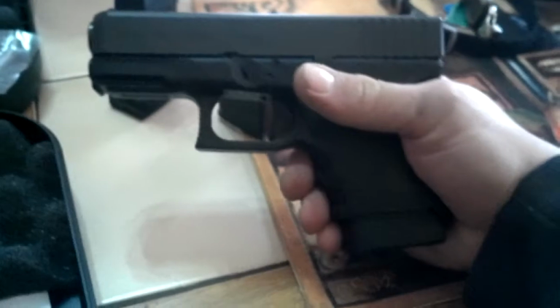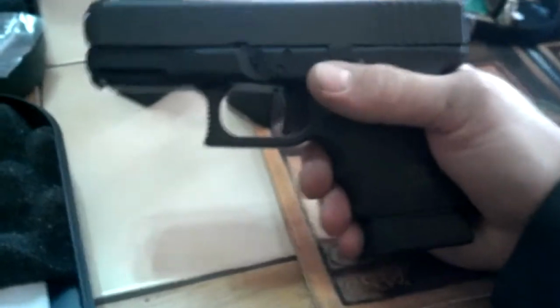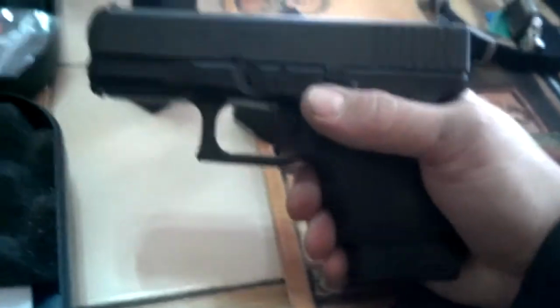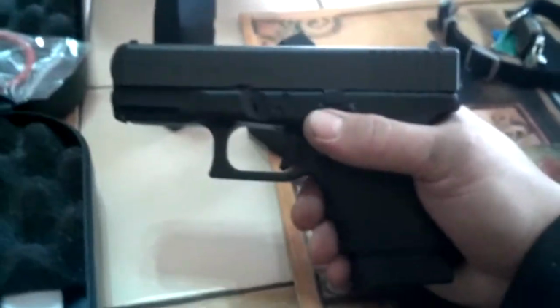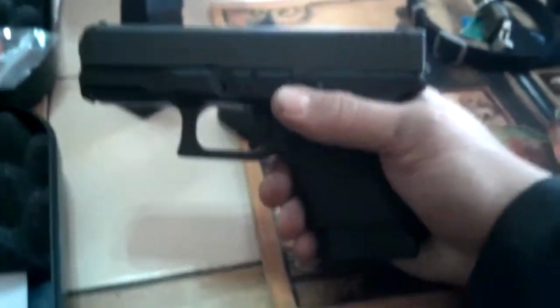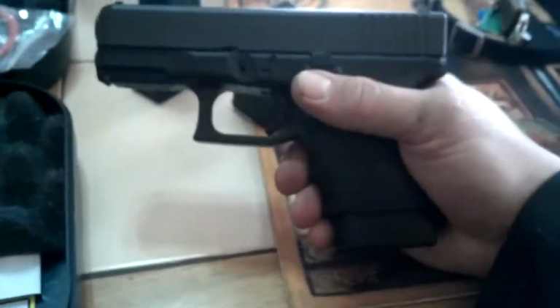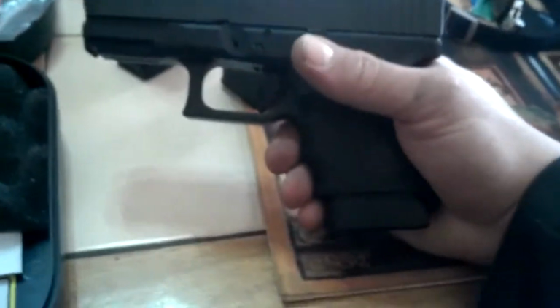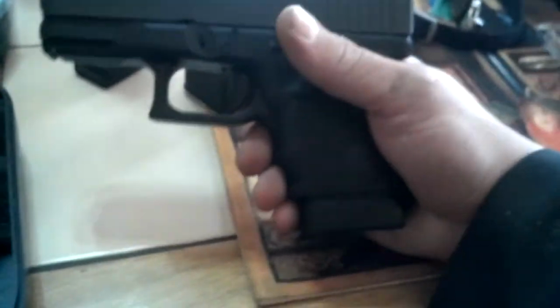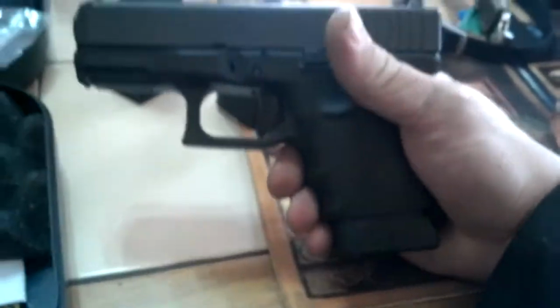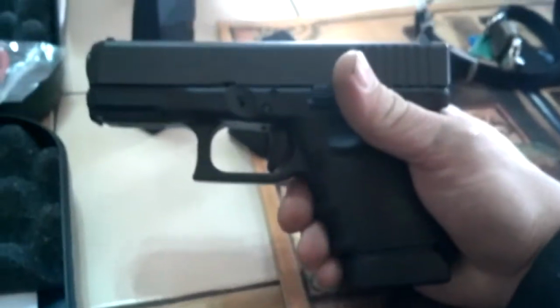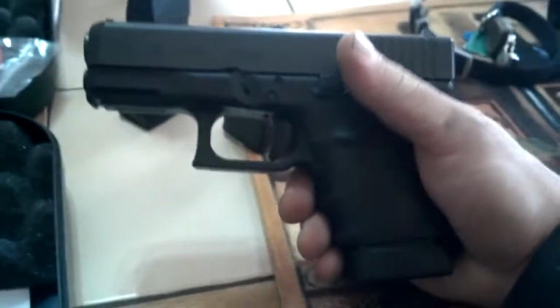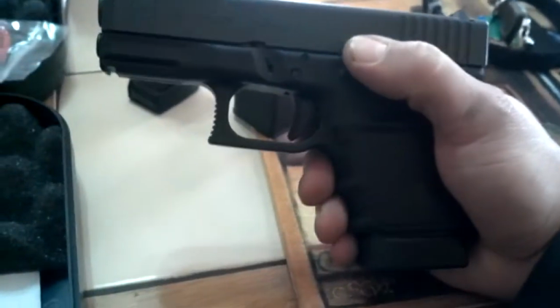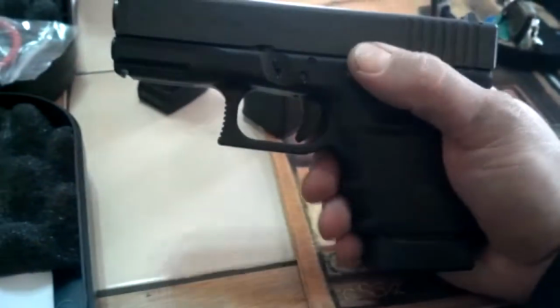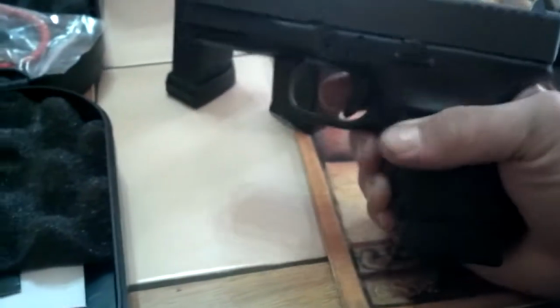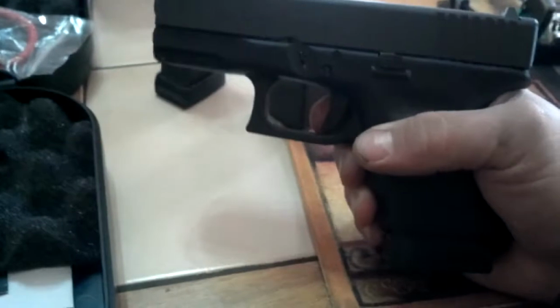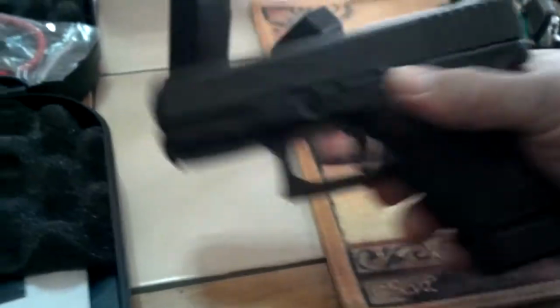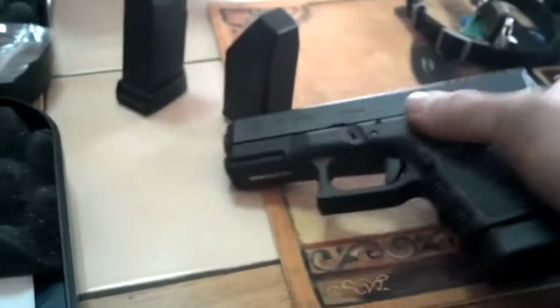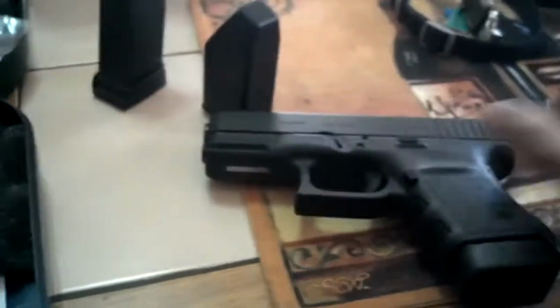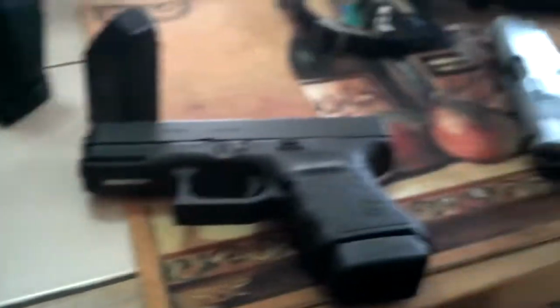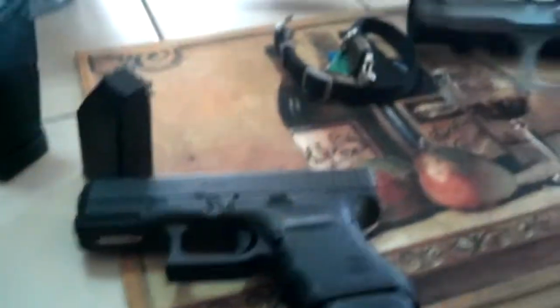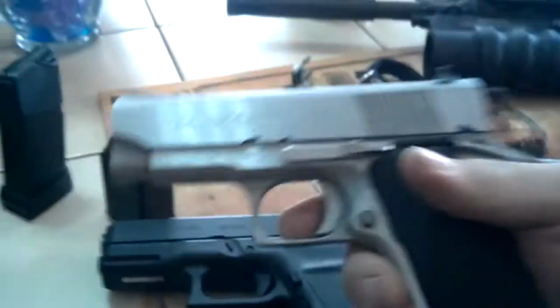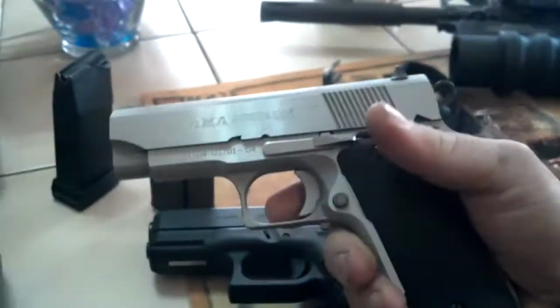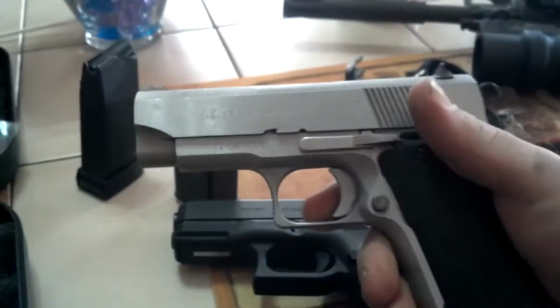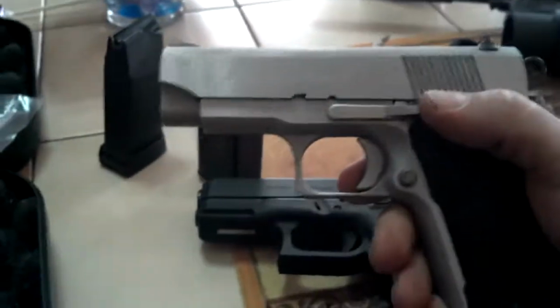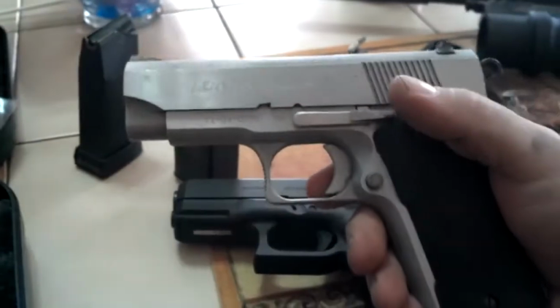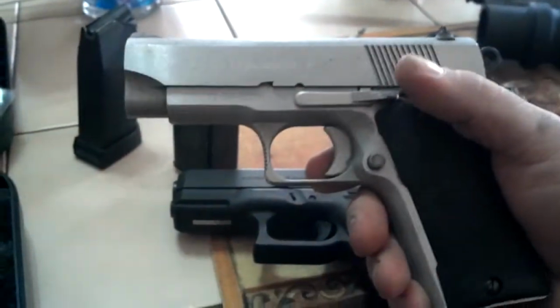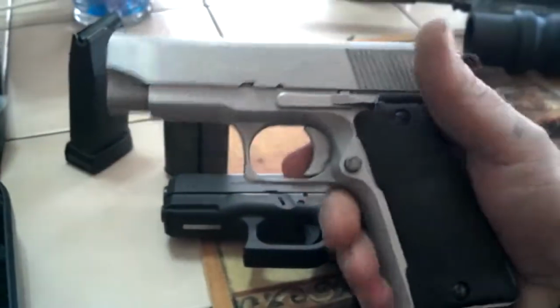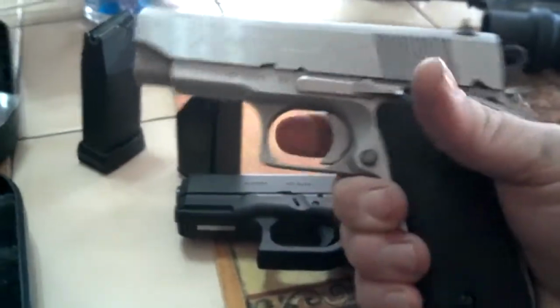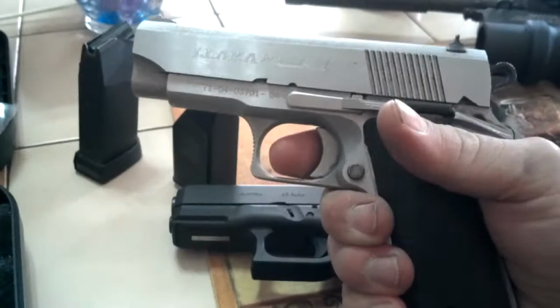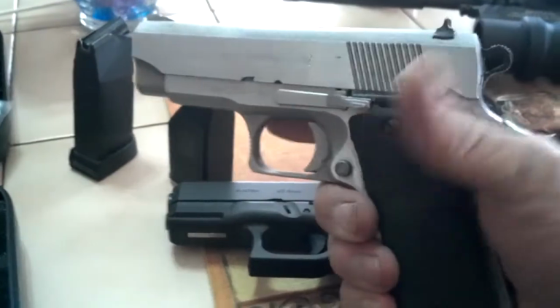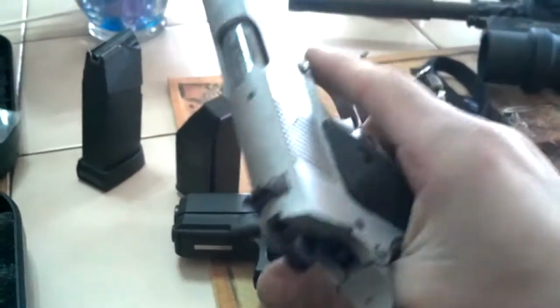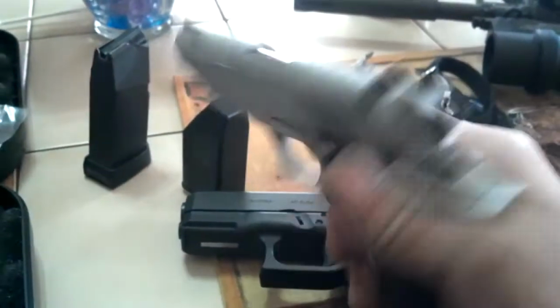I wanted a fairly smaller 45 that still had a decent amount of rounds in it. This is the Llama — real comfortable gun for me and everything.